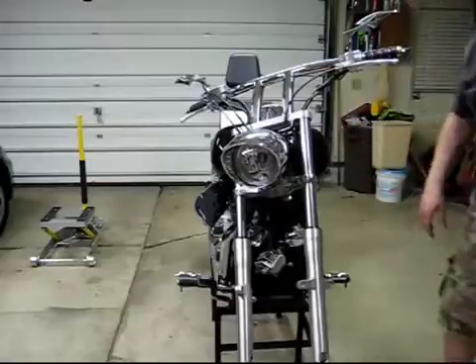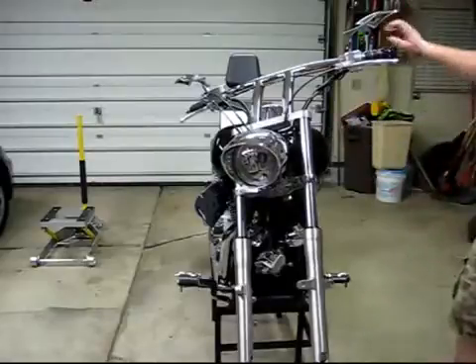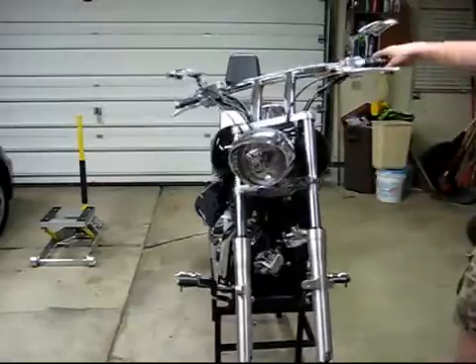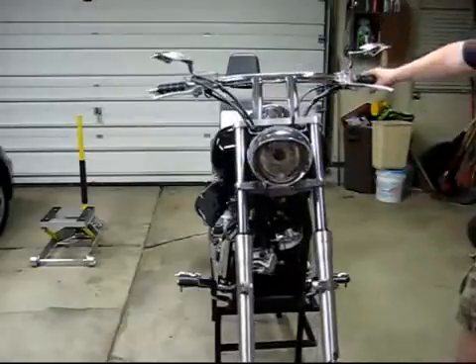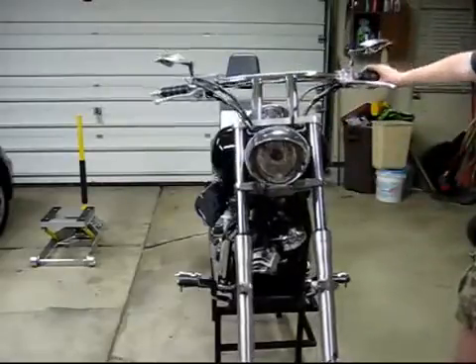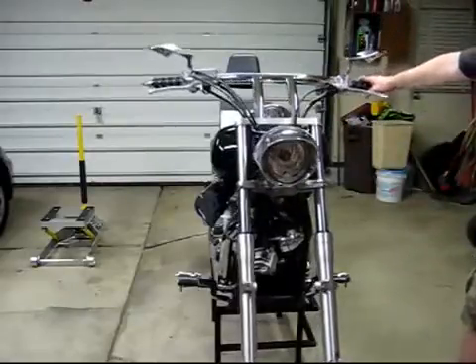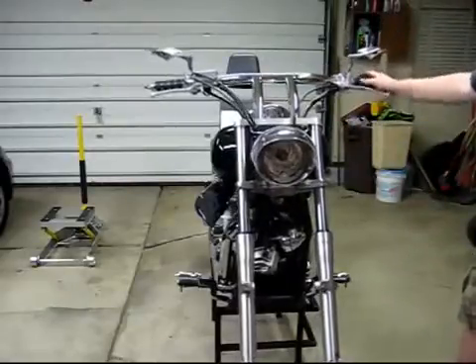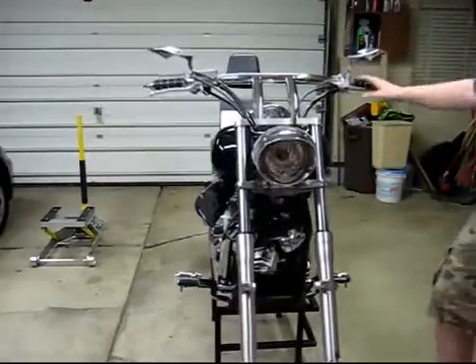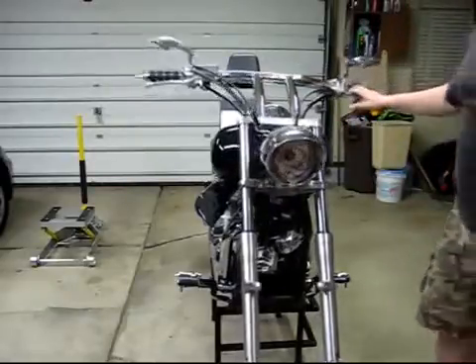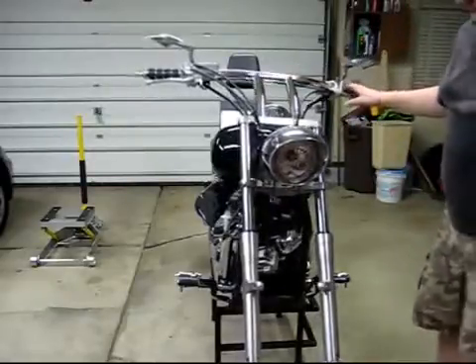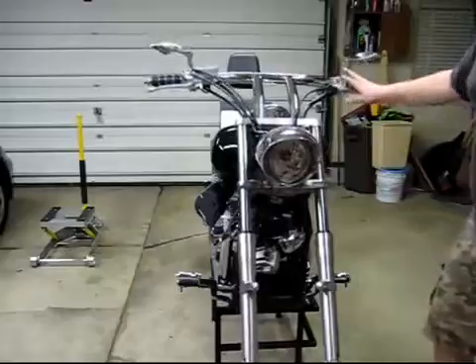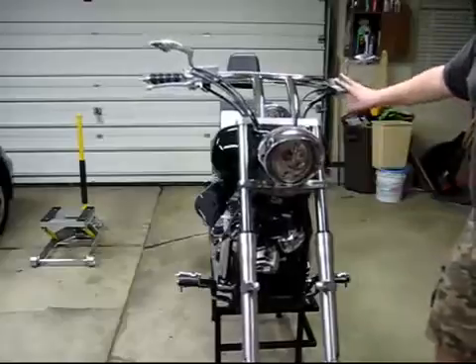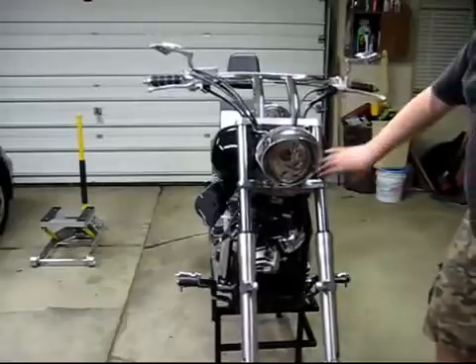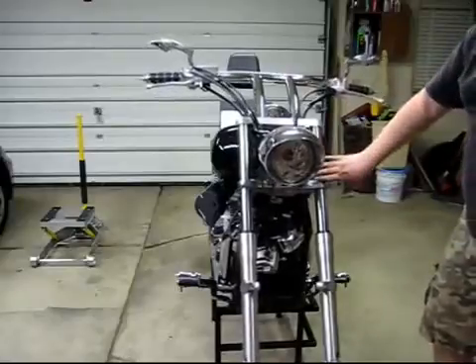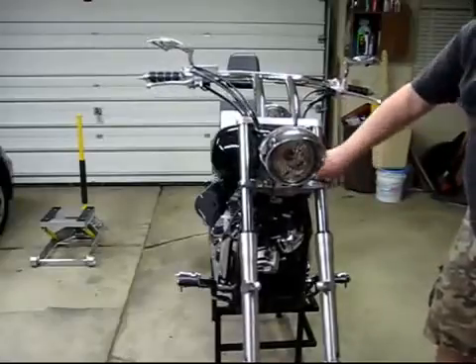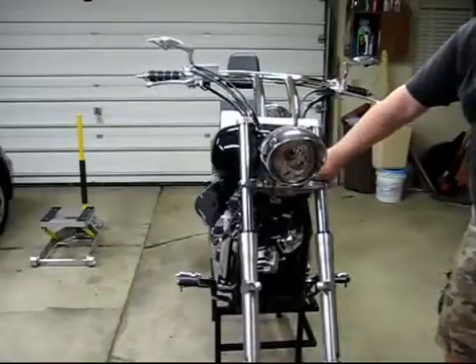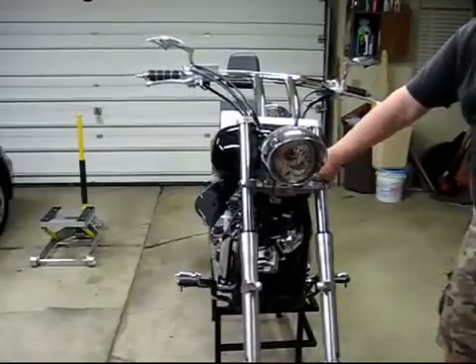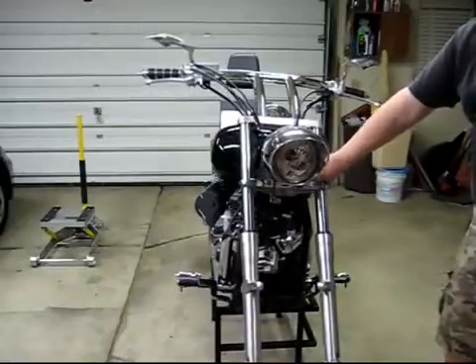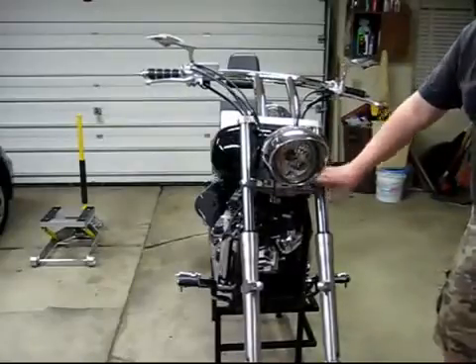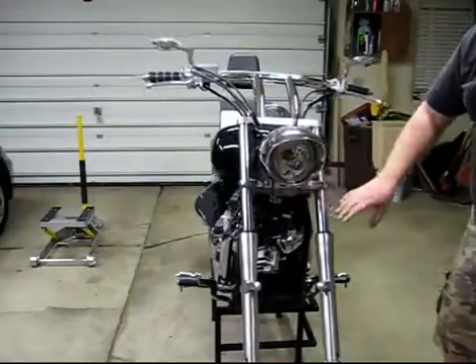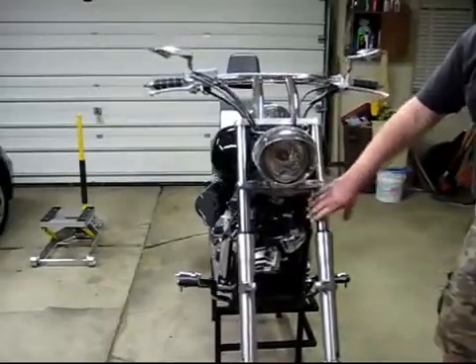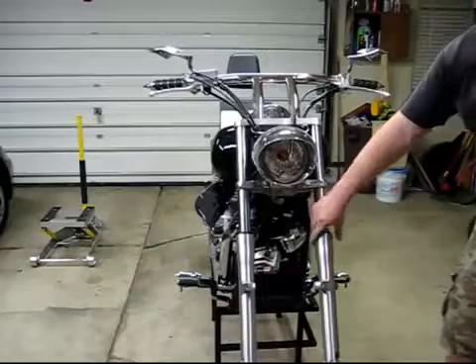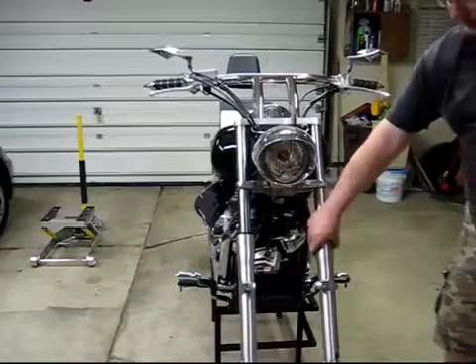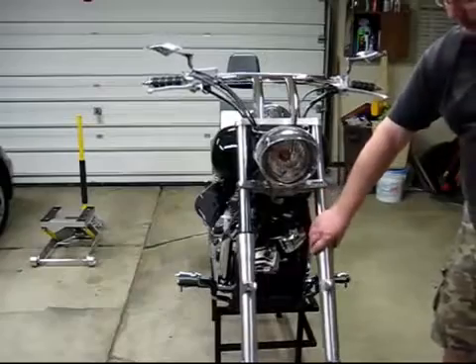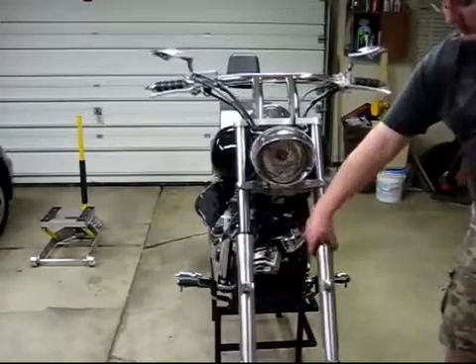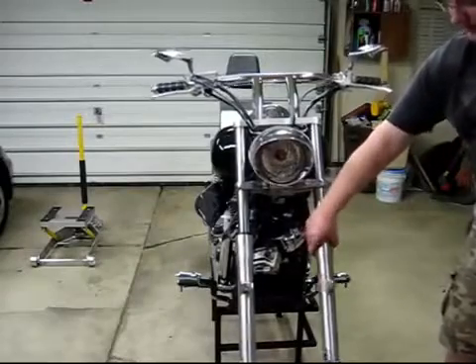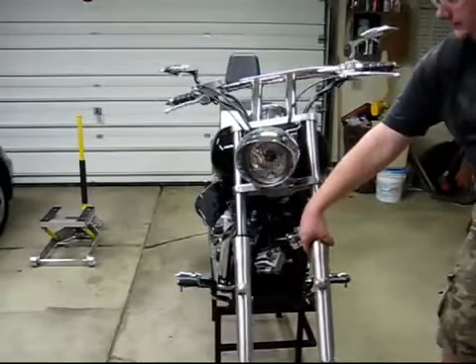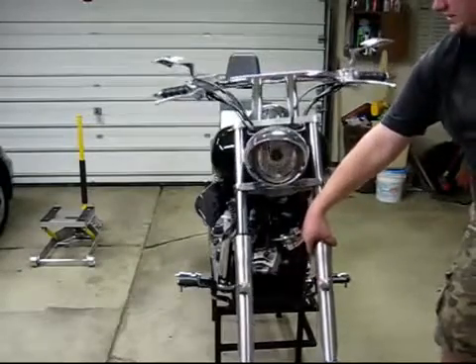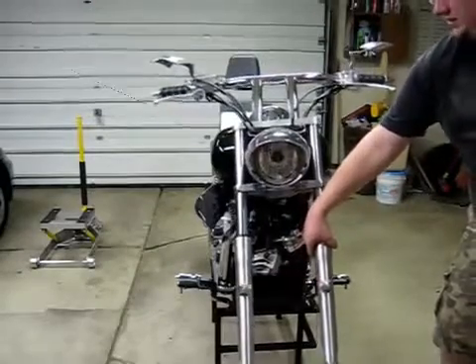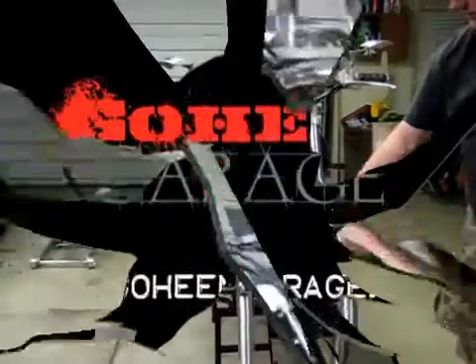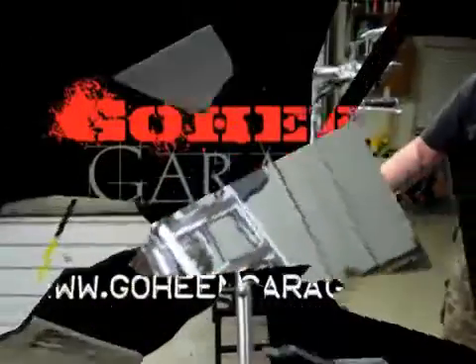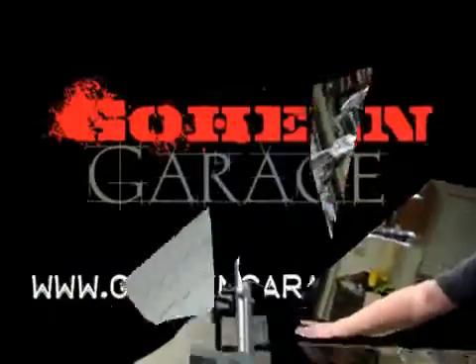Now we're going to go ahead and start reassembly — putting your lights back on. If you have a C, go ahead and reset your fender and your wheel. After that, you're done with your forks.